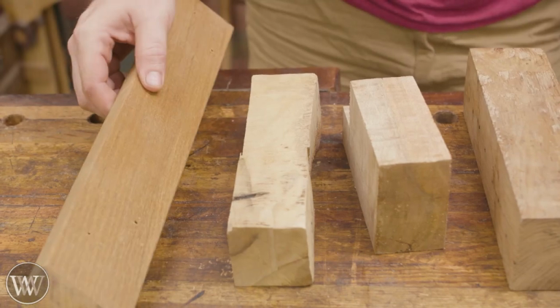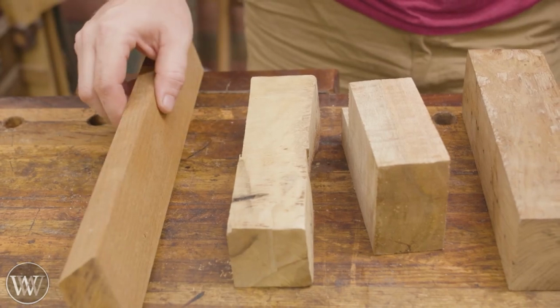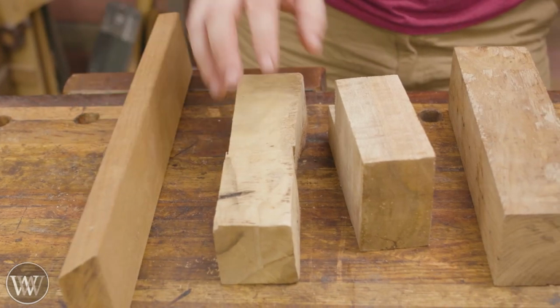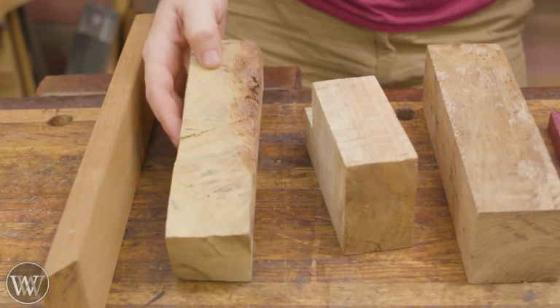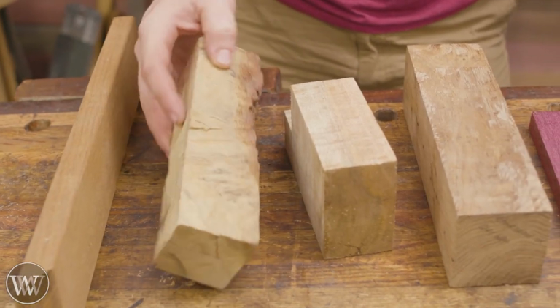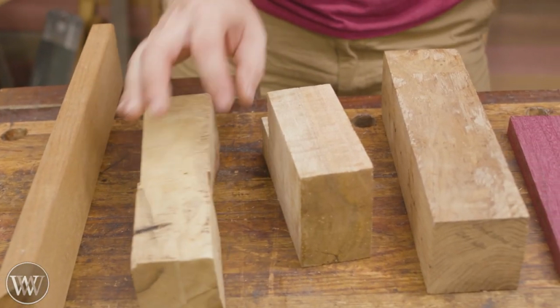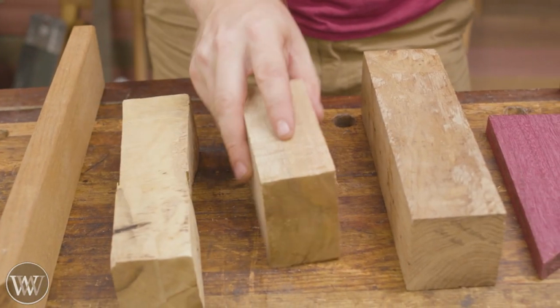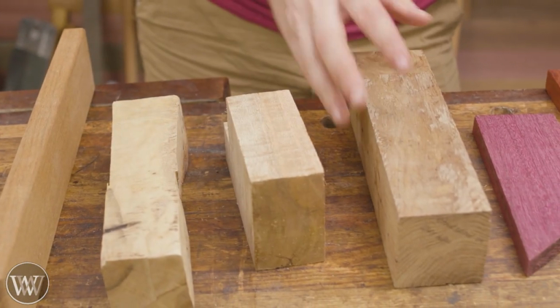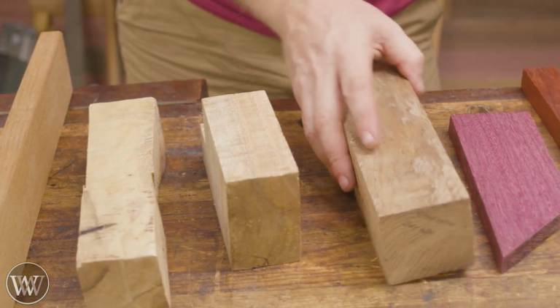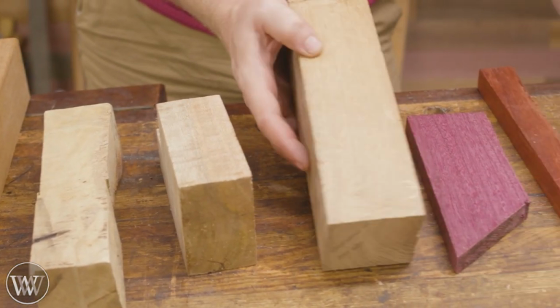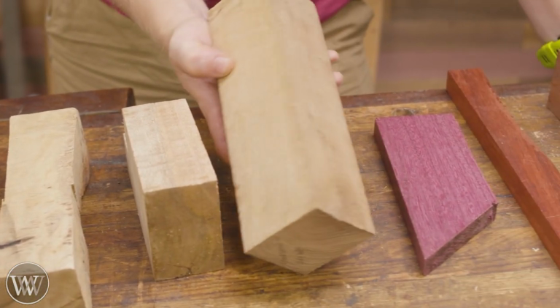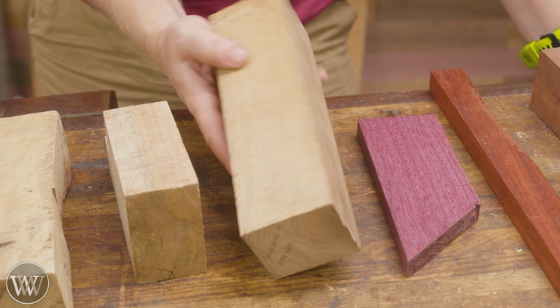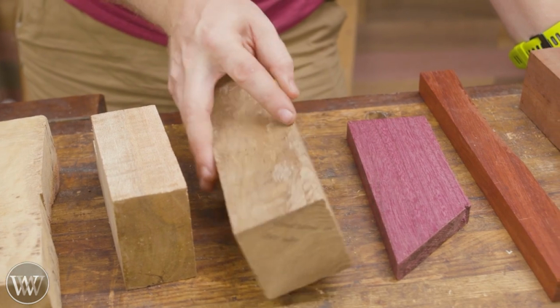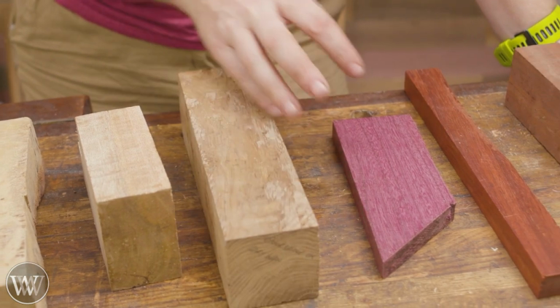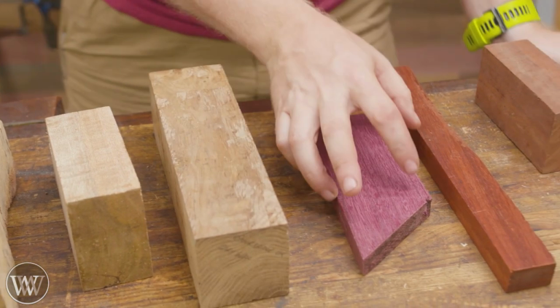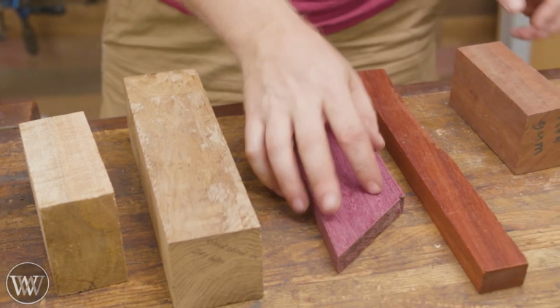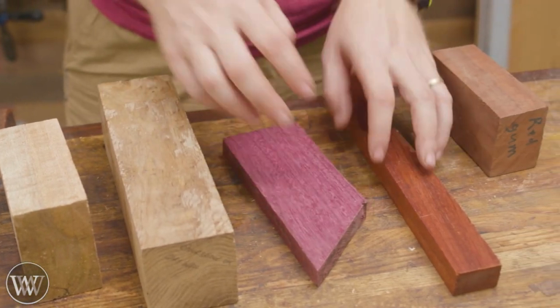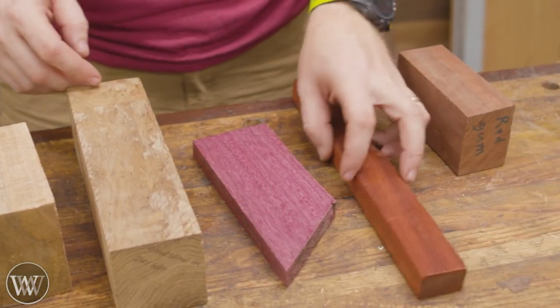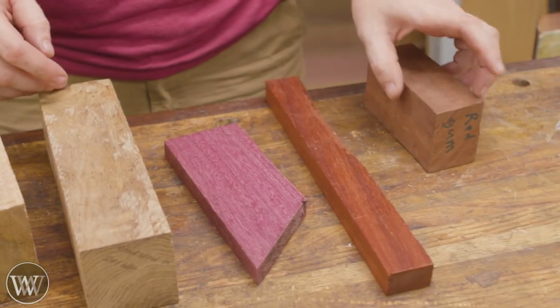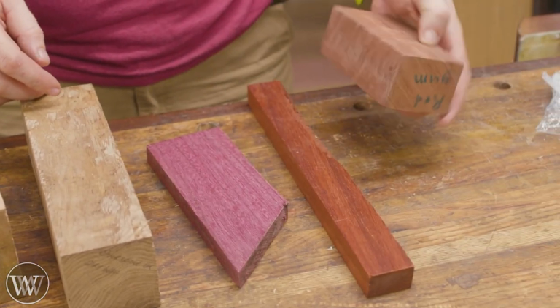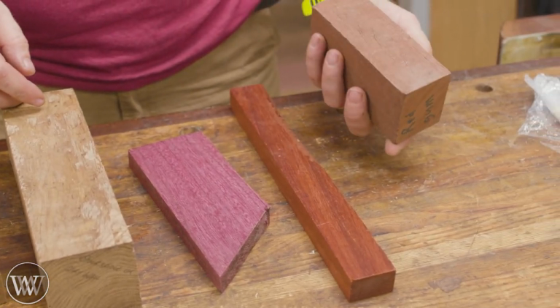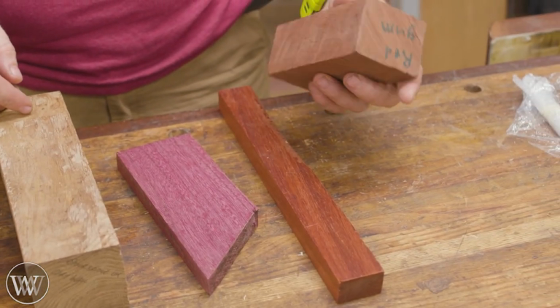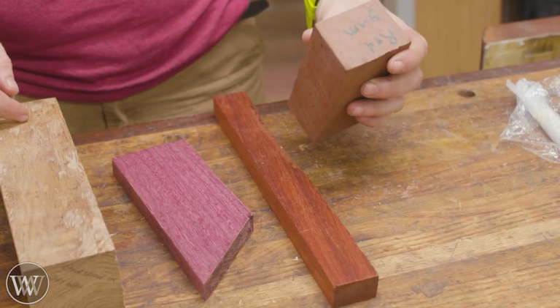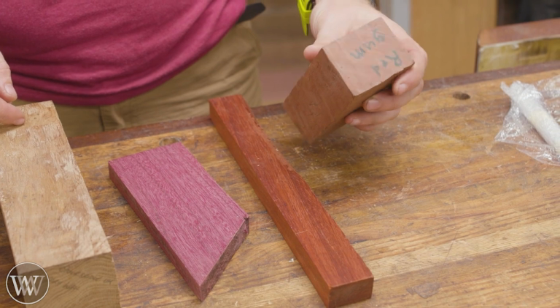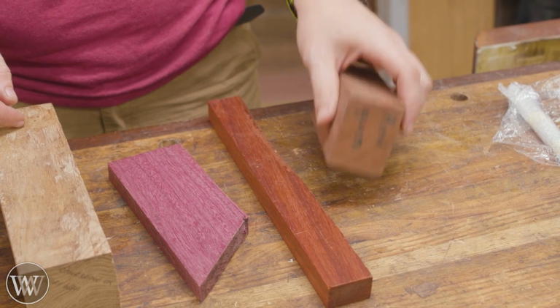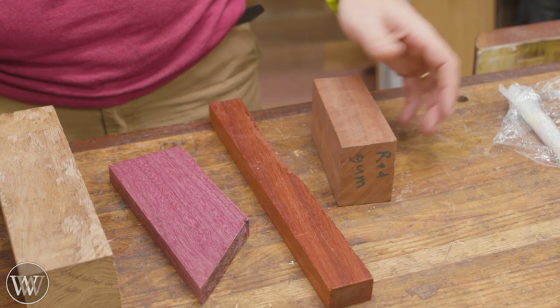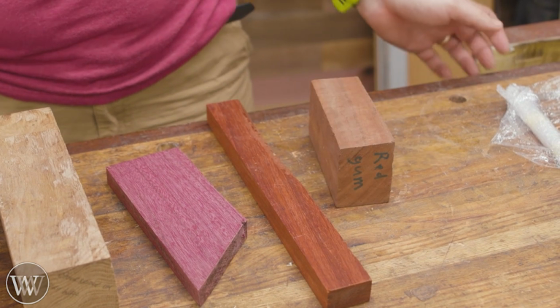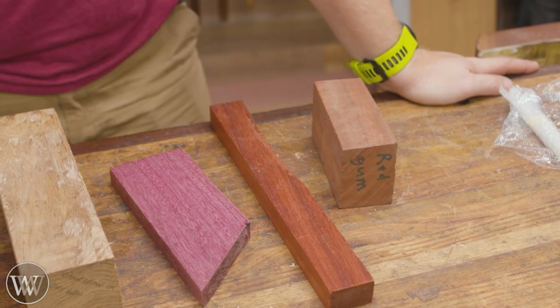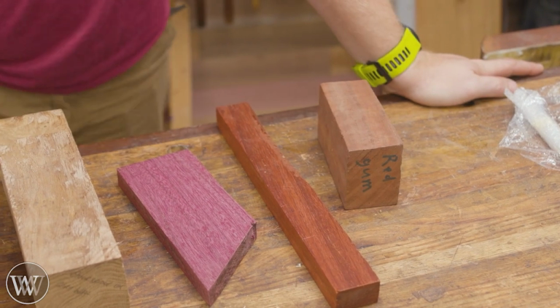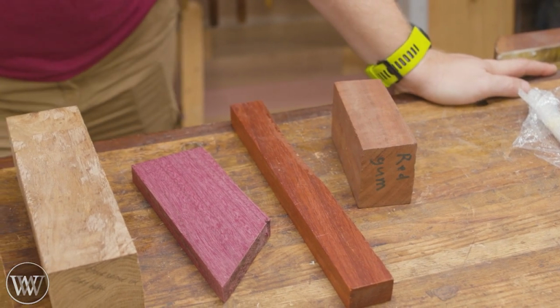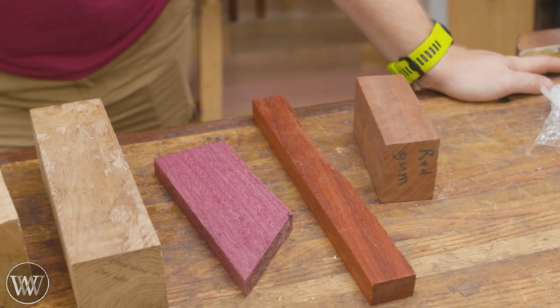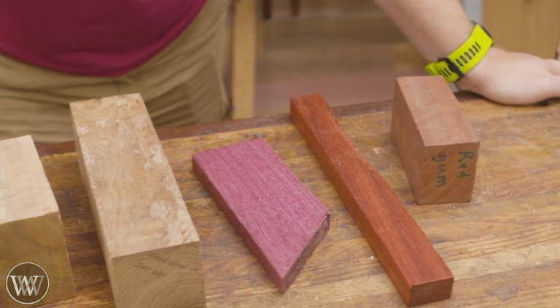Ipe, live oak, mango, 500 year old English oak, purple heart, padauk, and then some red gum. Choices, aren't they fun?